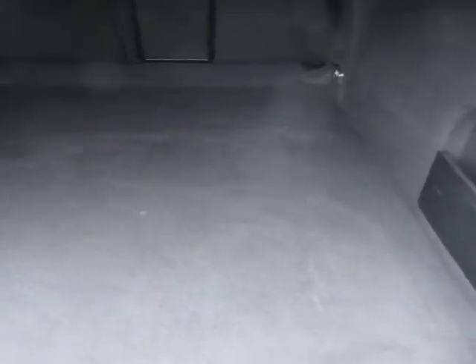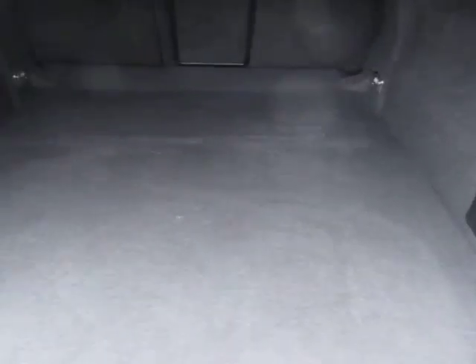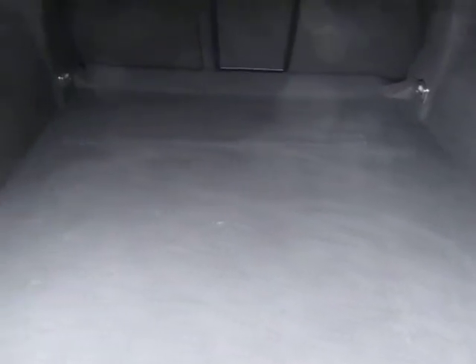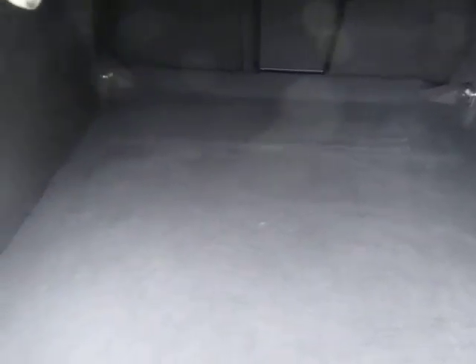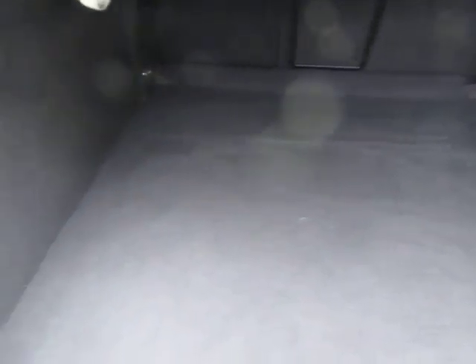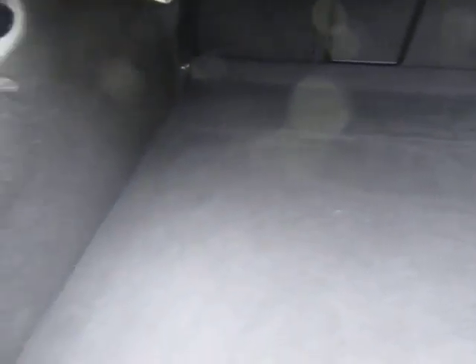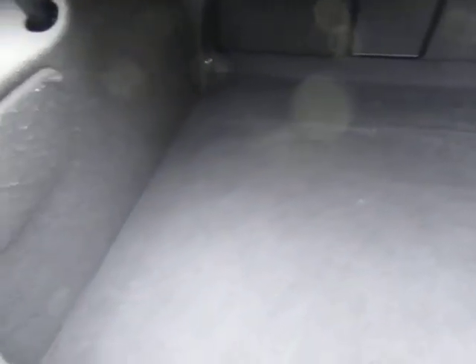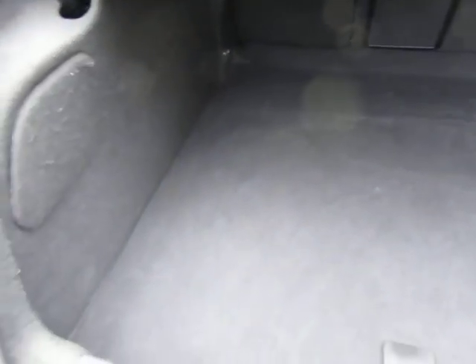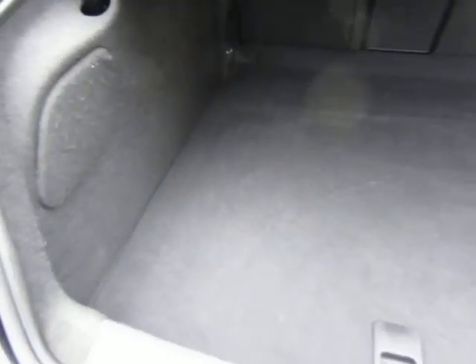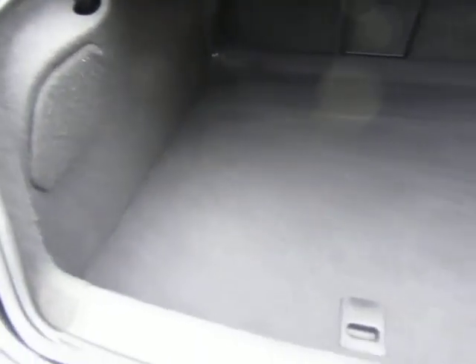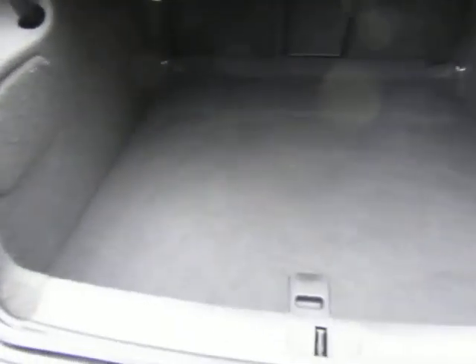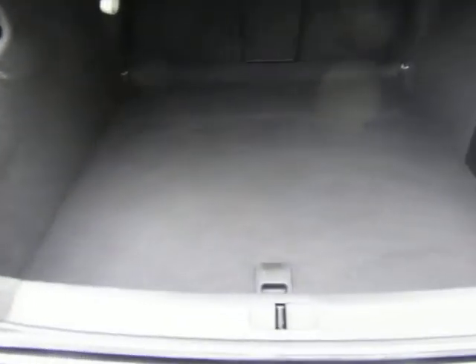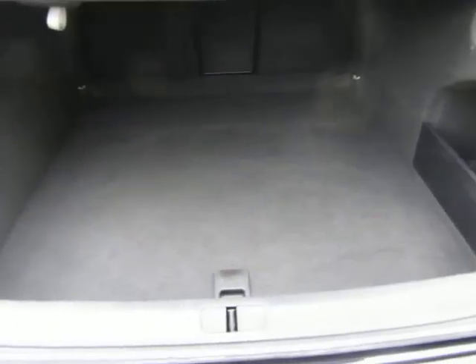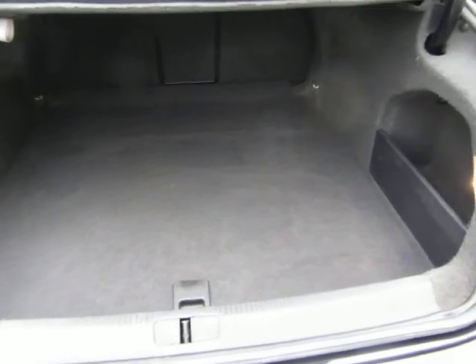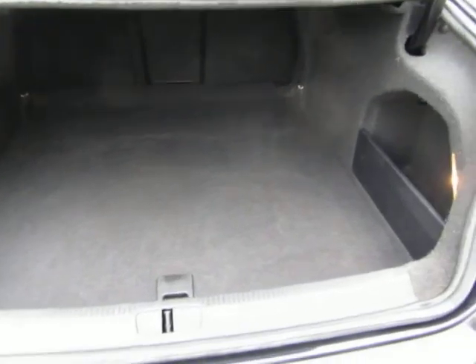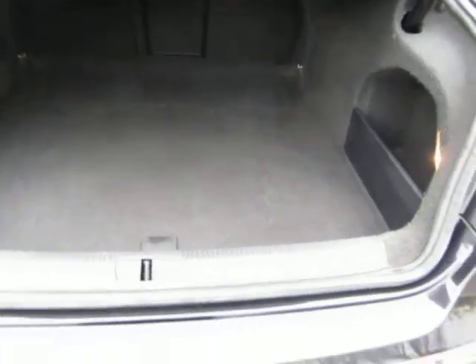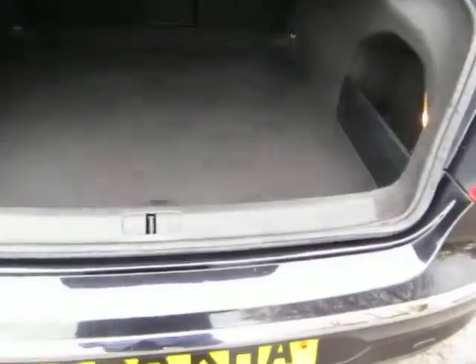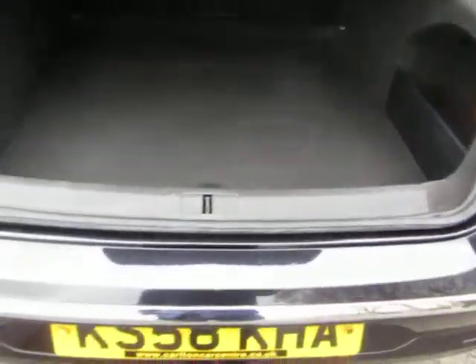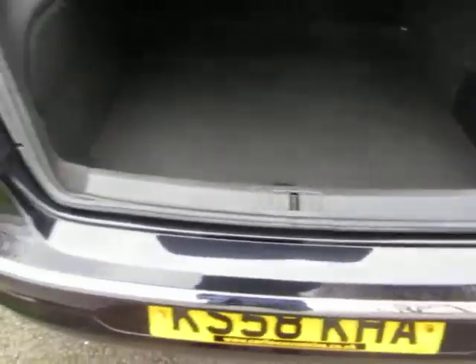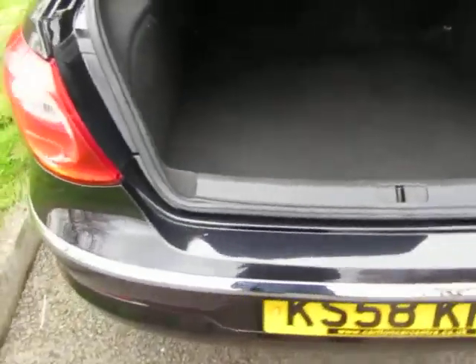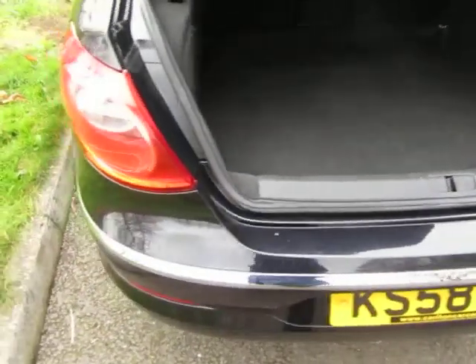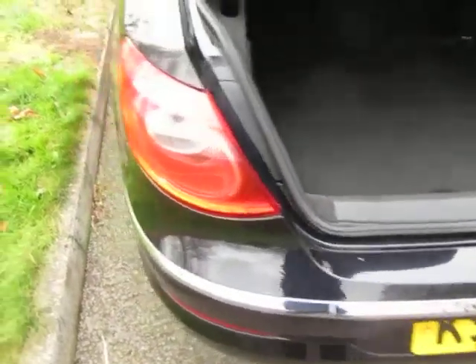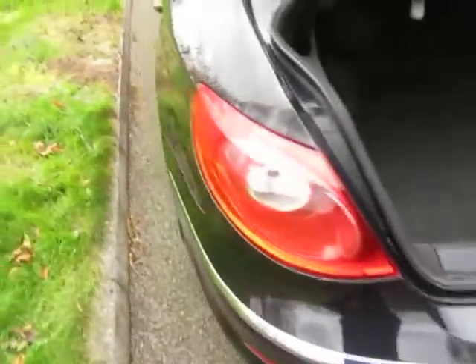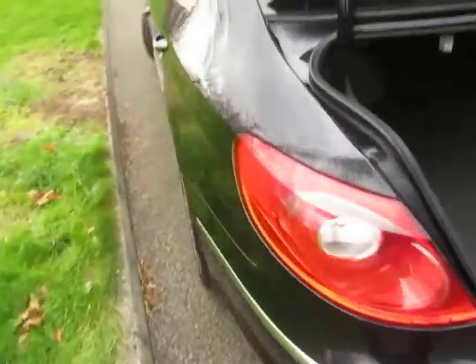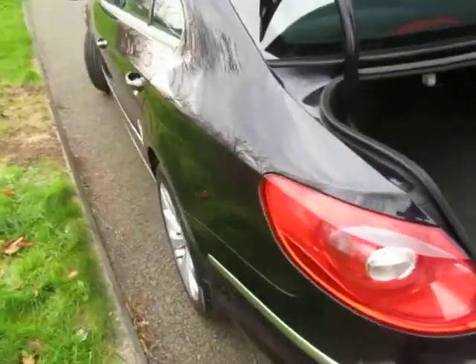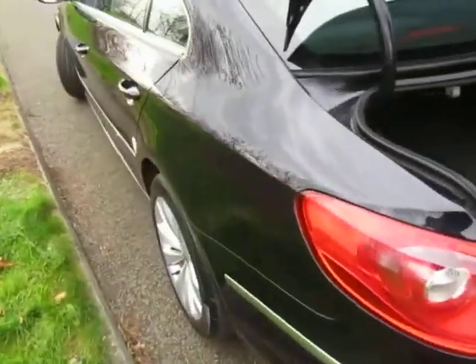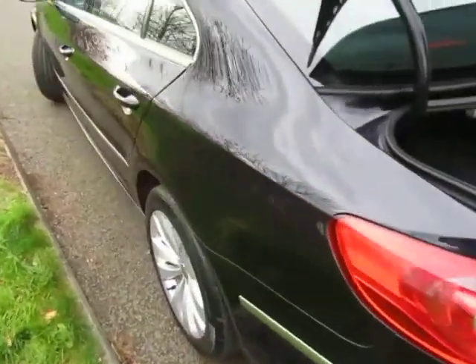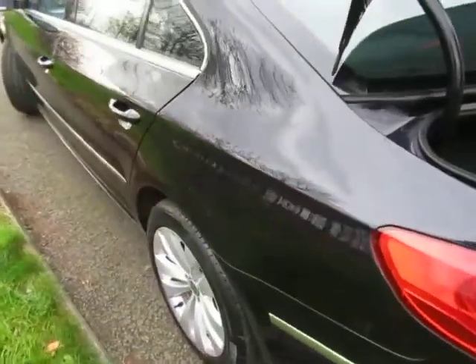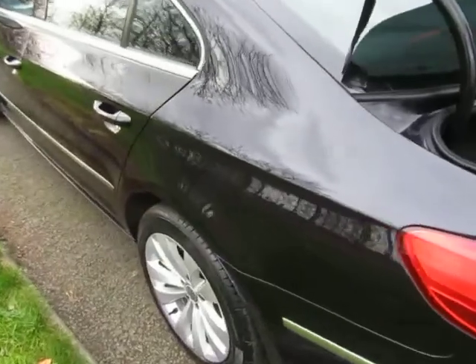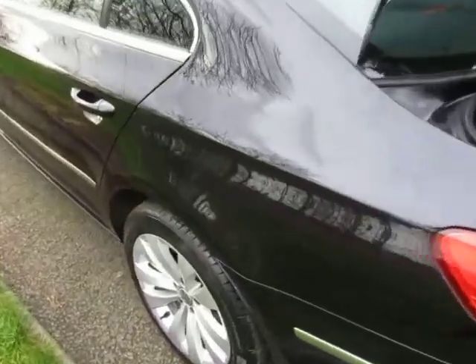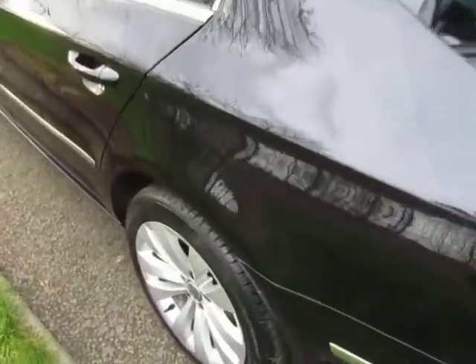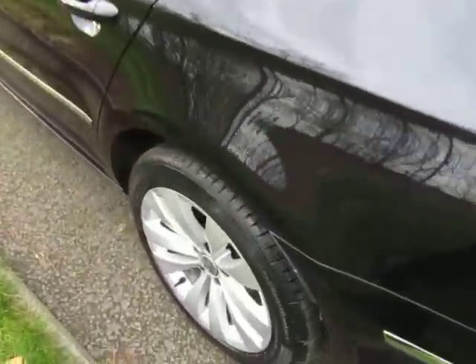Massive boot on these — huge boot. I can't see a car with a bigger boot than one of these, to be honest. I've walked round it a couple of times, tyres are good, alloys are all good.